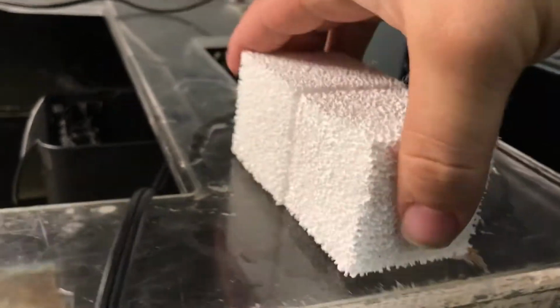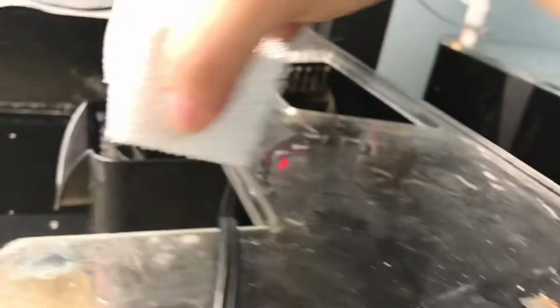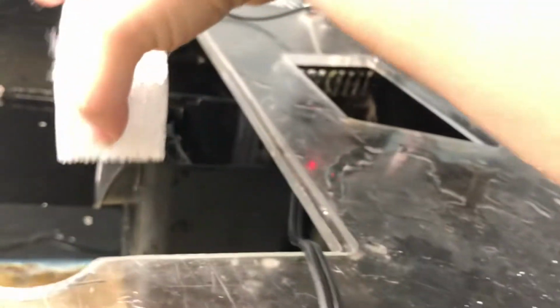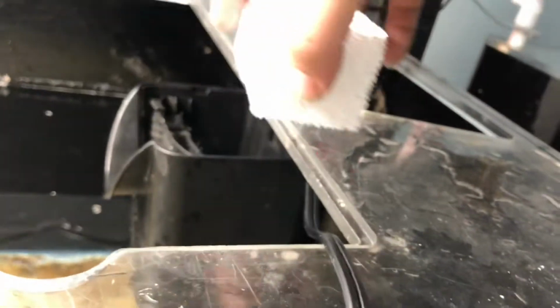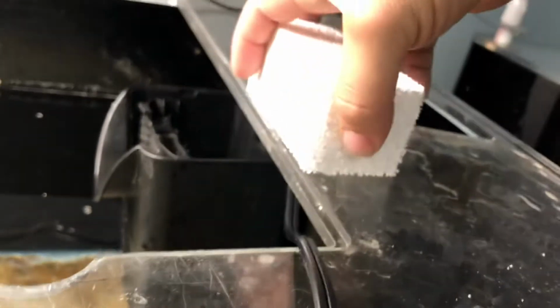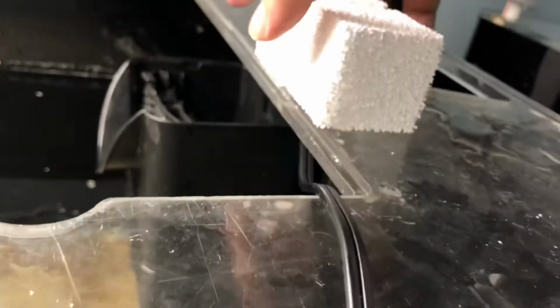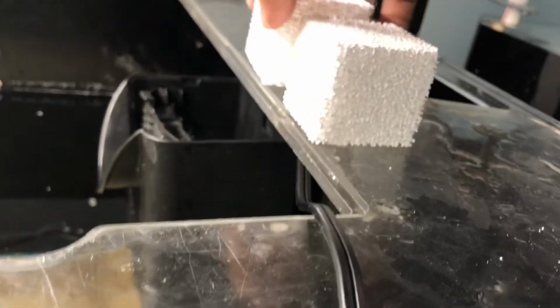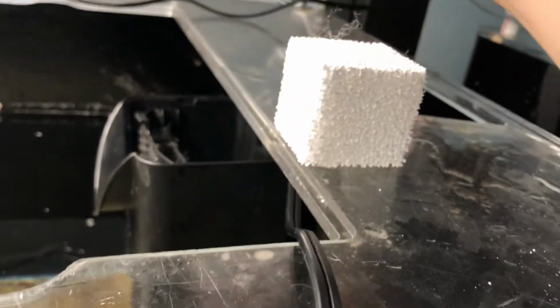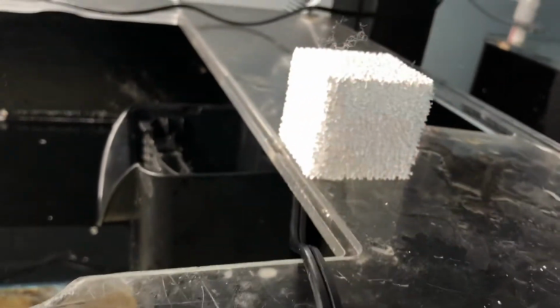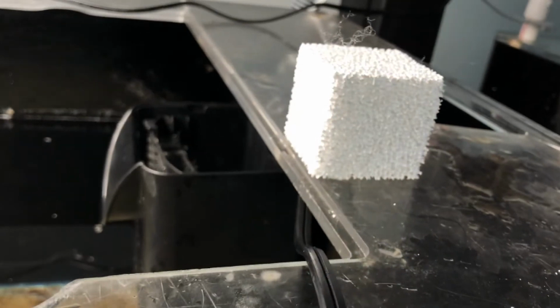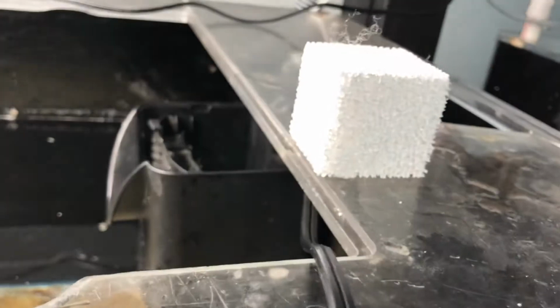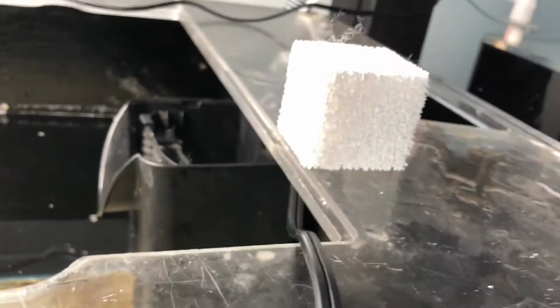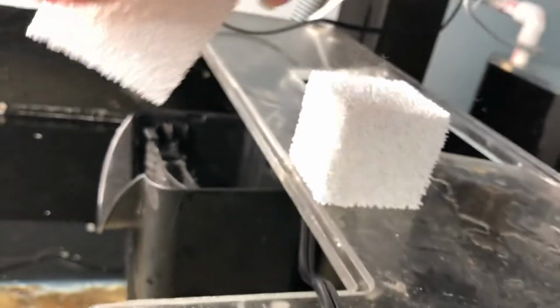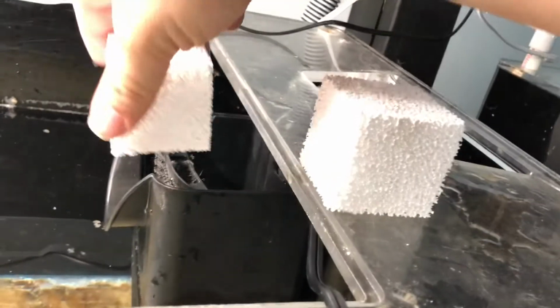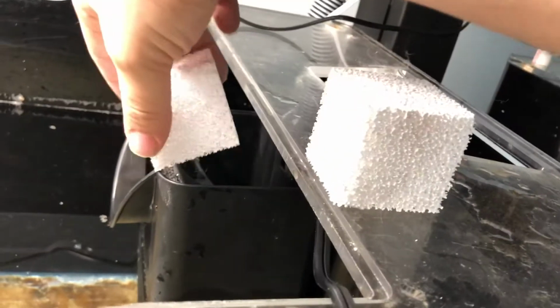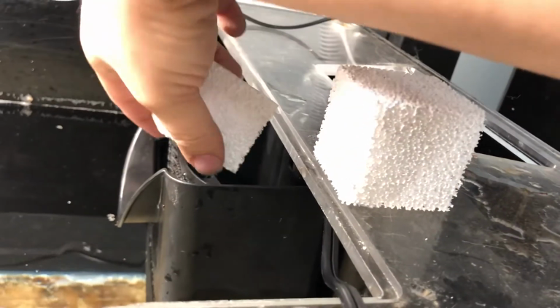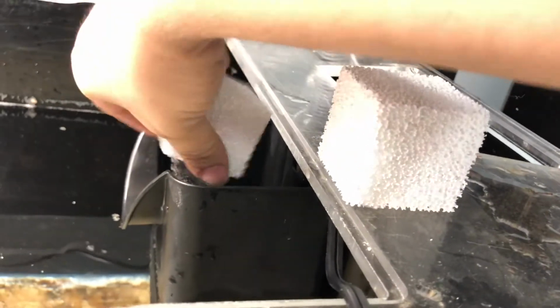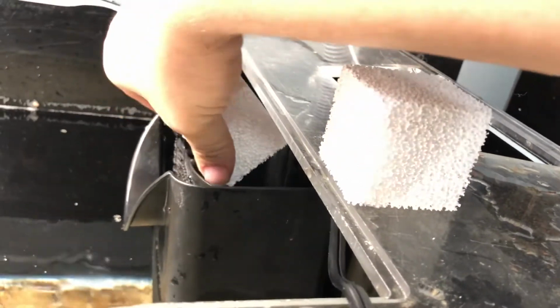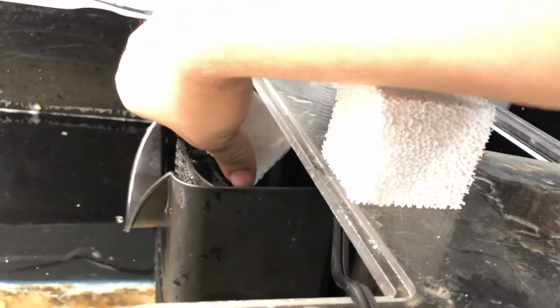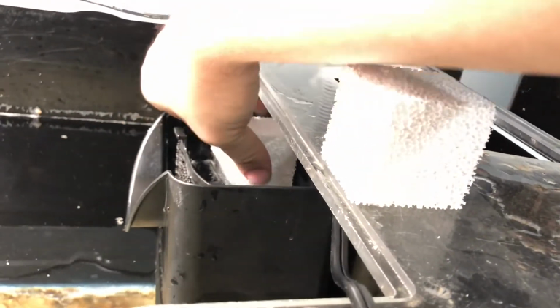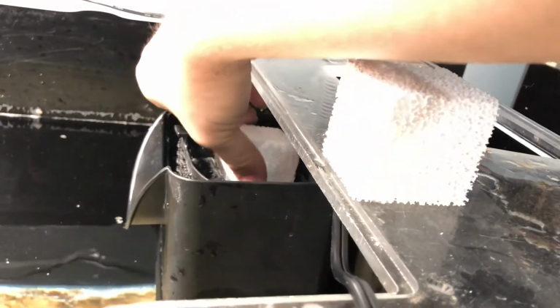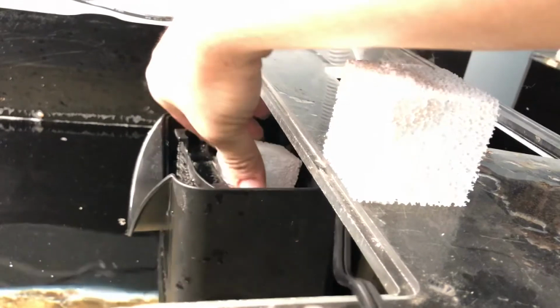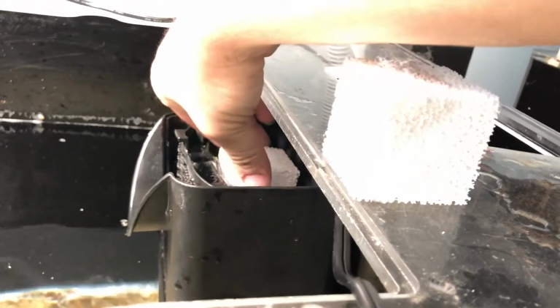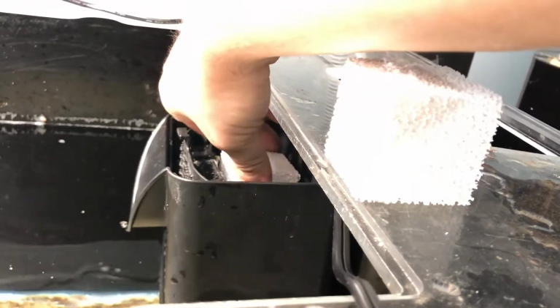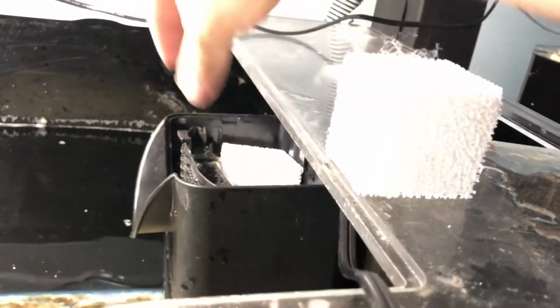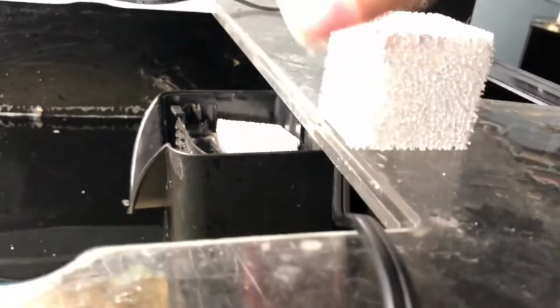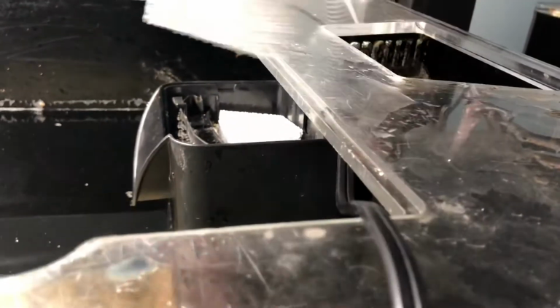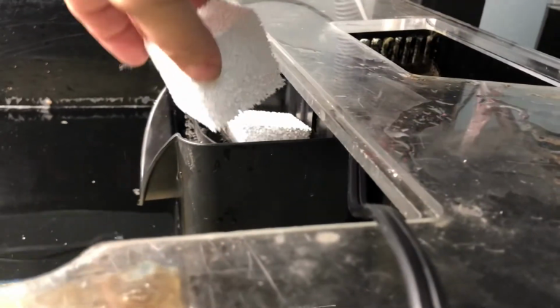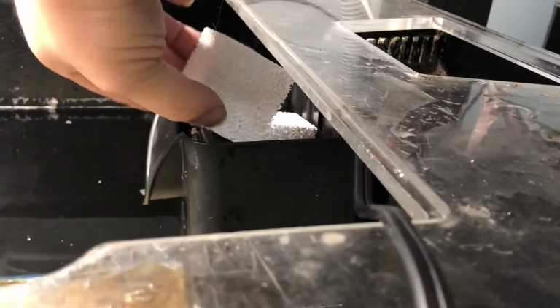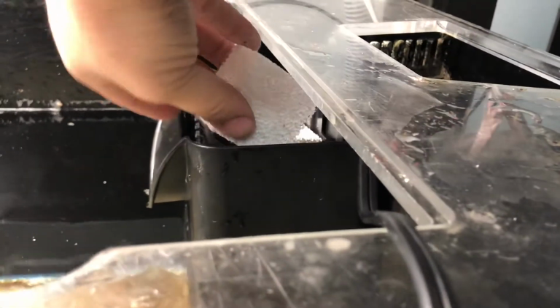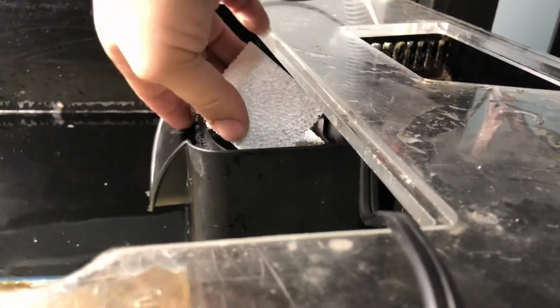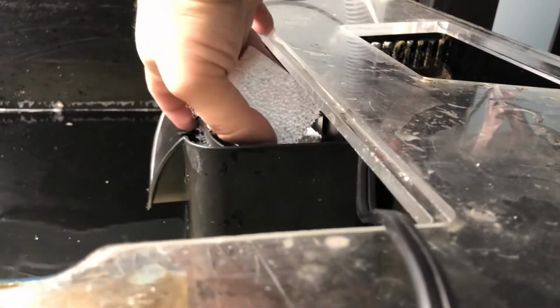Put them right here in the back of your filter. If it's a canister, I'm not sure how well they work in canisters — you kind of have to look at them — but with hang-on-back filters they're perfect. Canisters should be okay too.